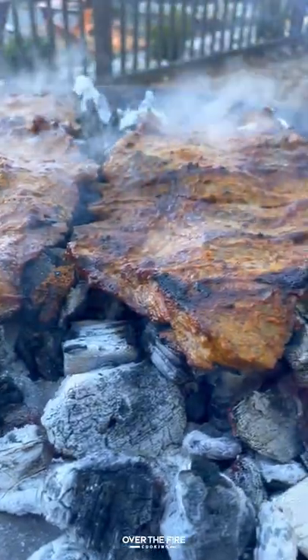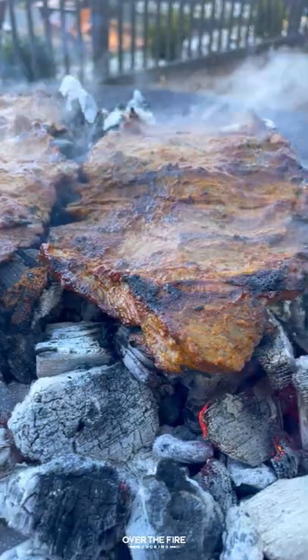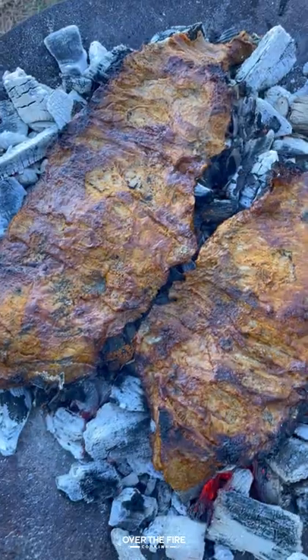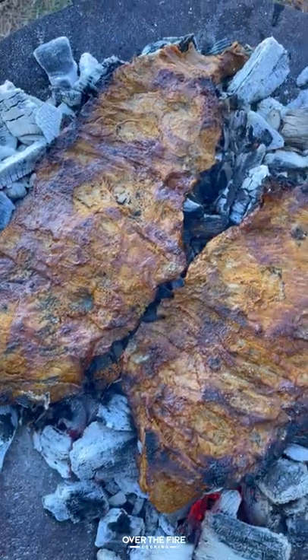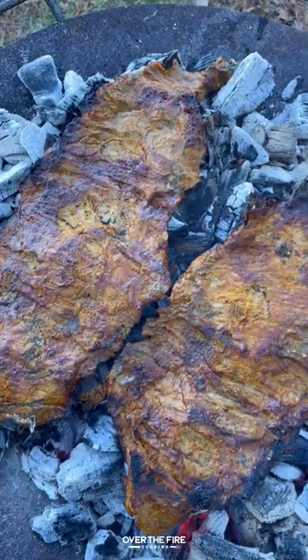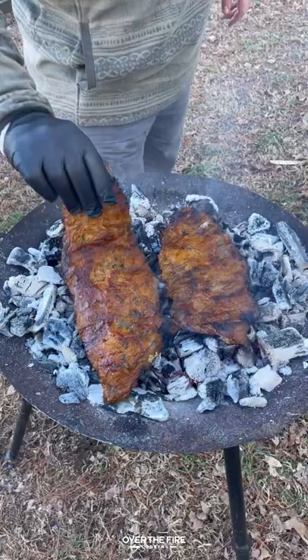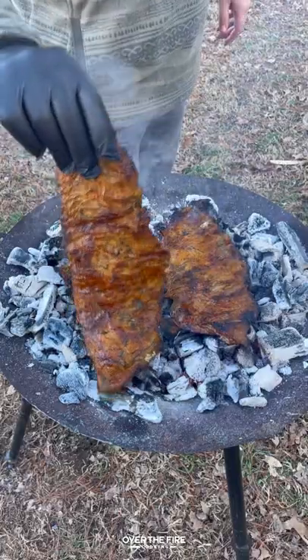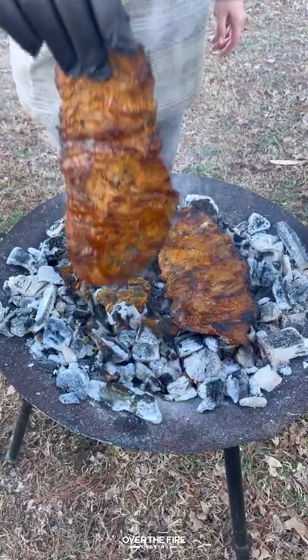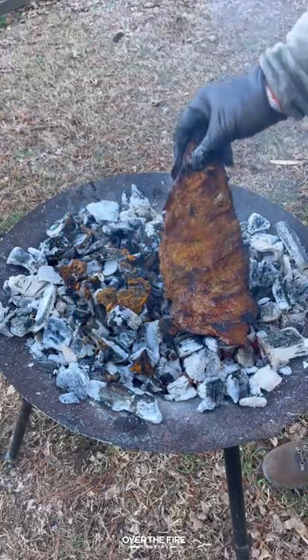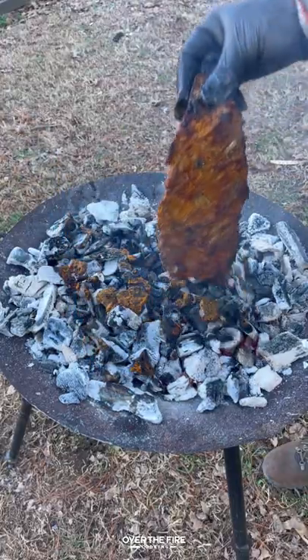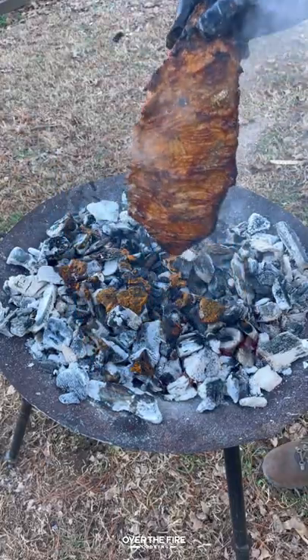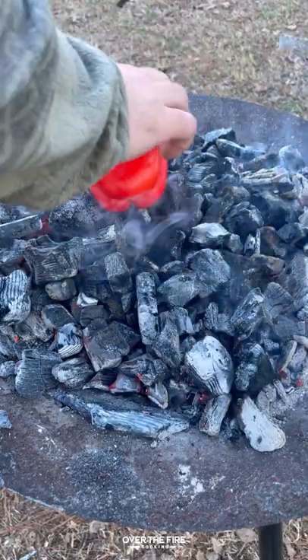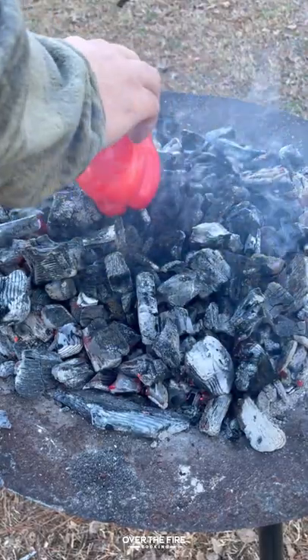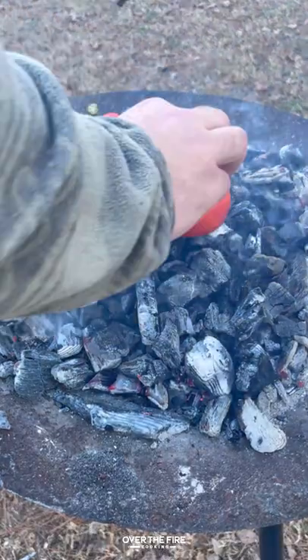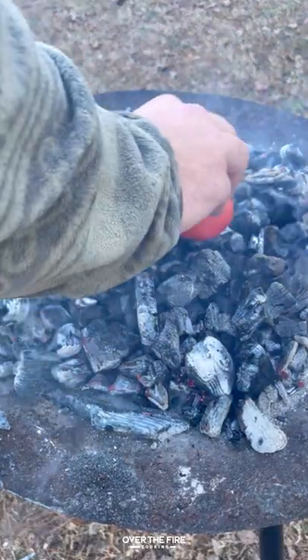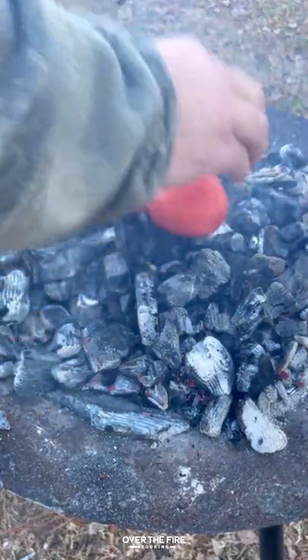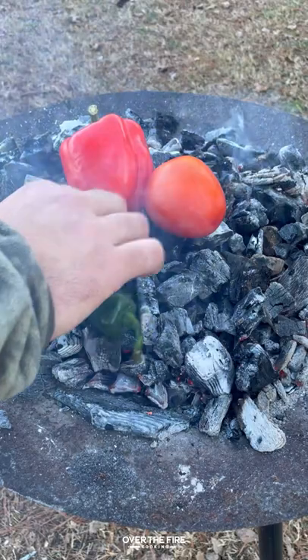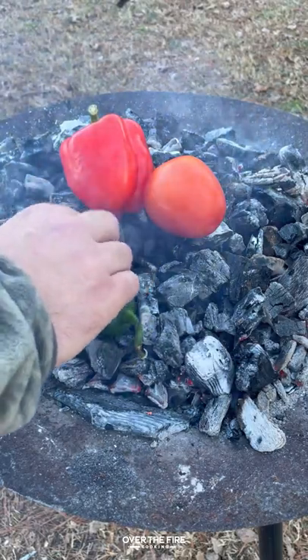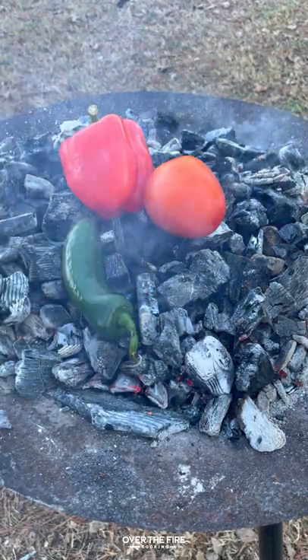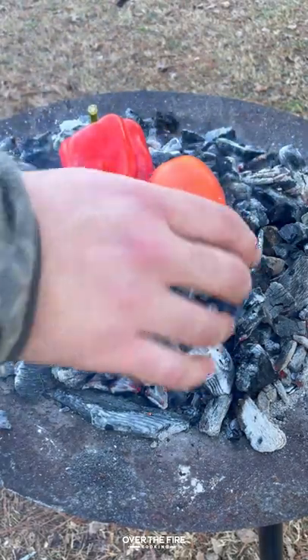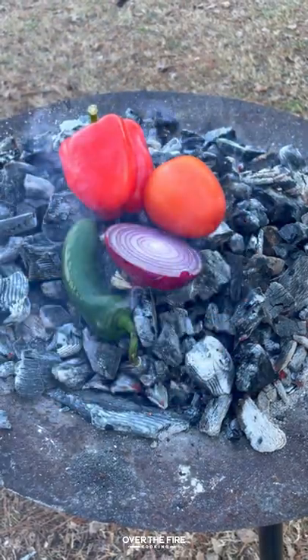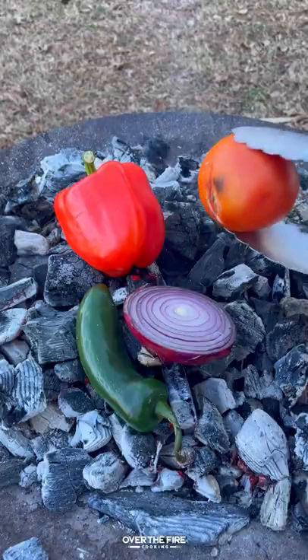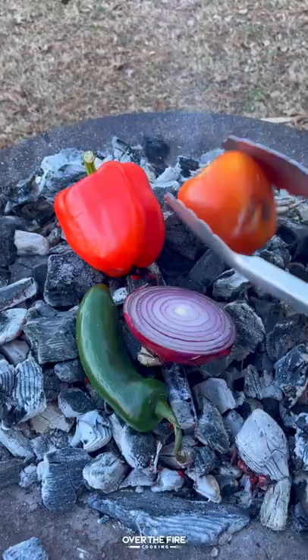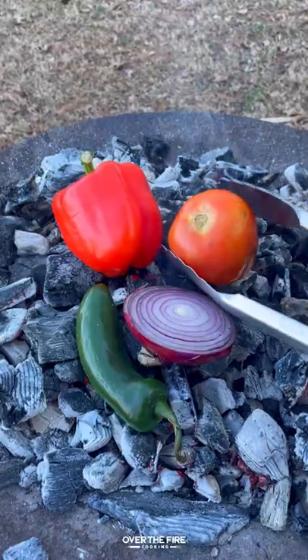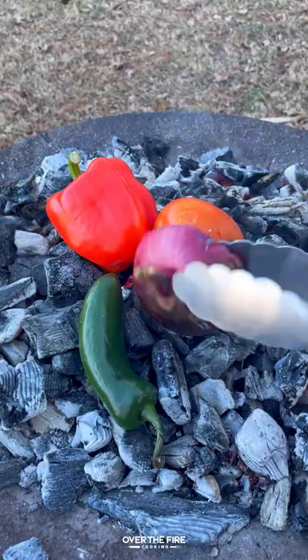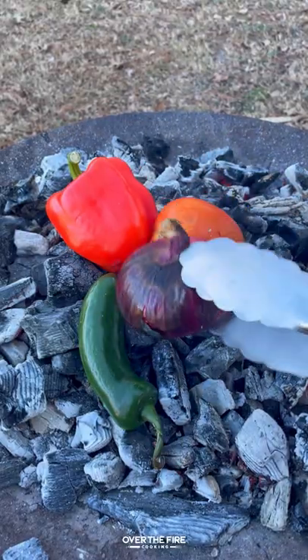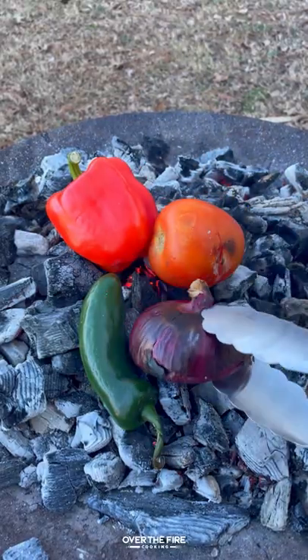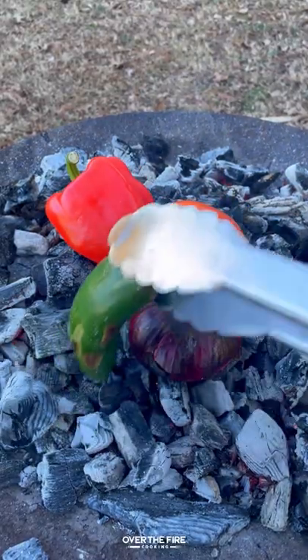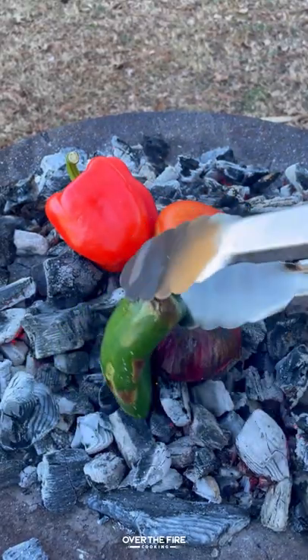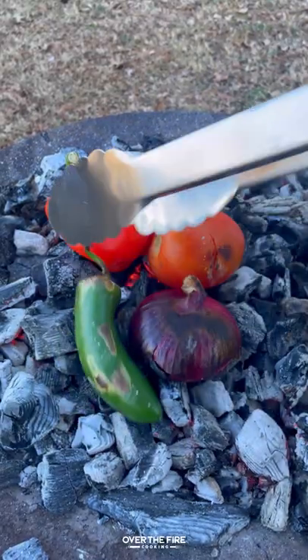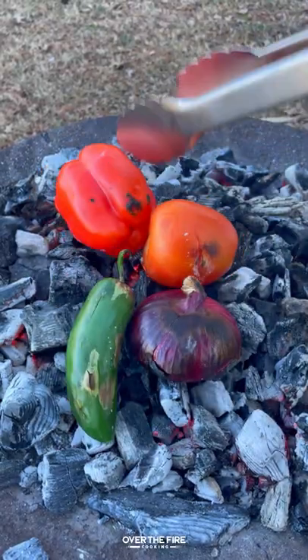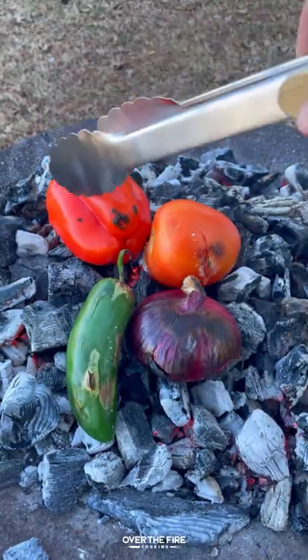Once they're done, pull them off and let them rest for about 10 minutes. I'm going to start making a charred salsa with a bell pepper, tomato, jalapeño, and red onion, charring that in the coals.